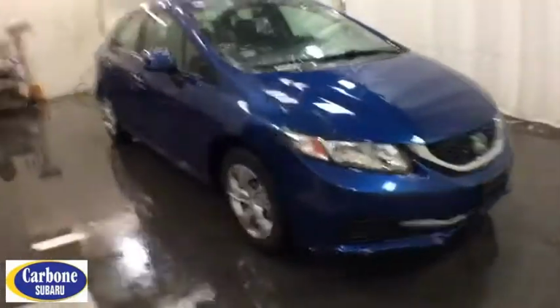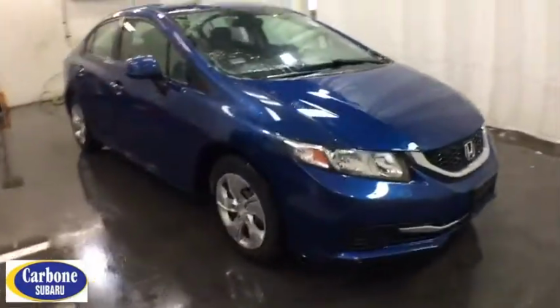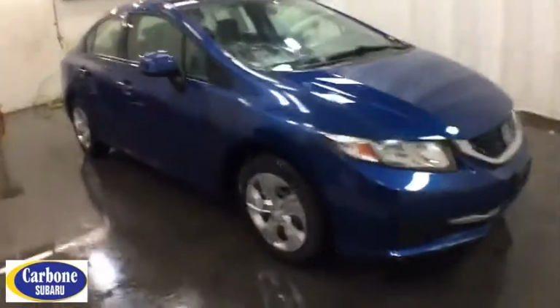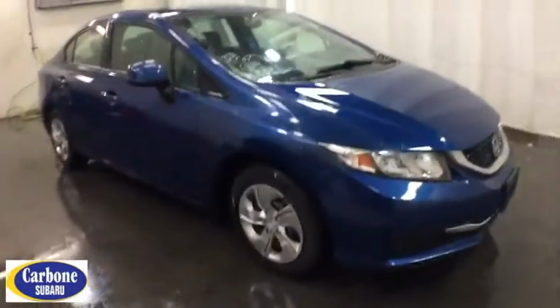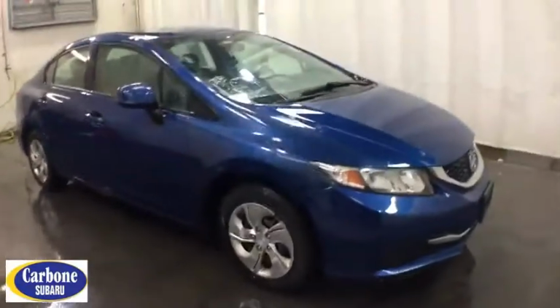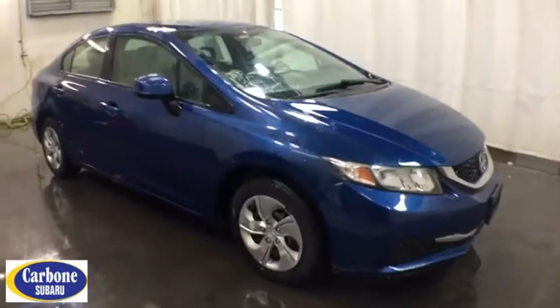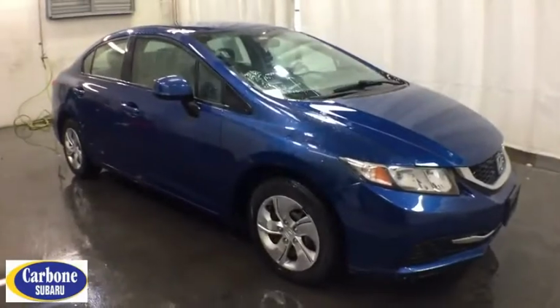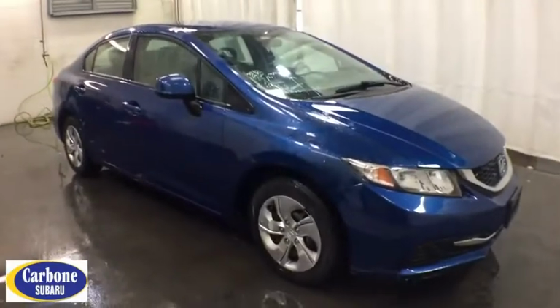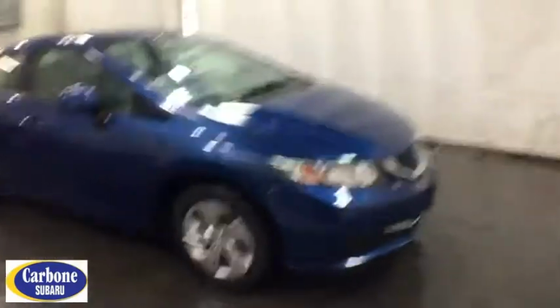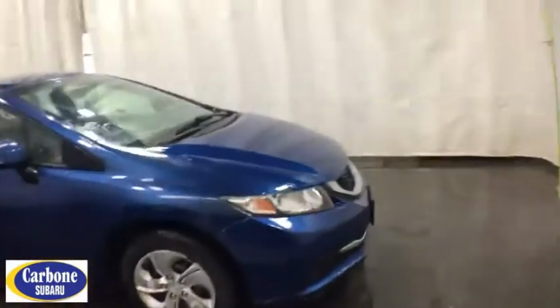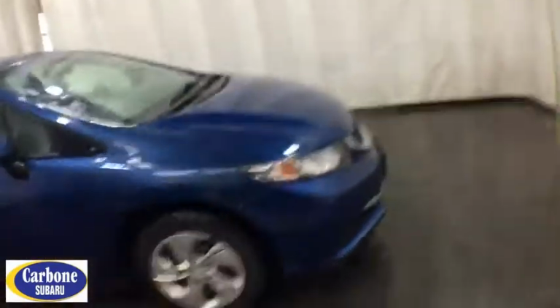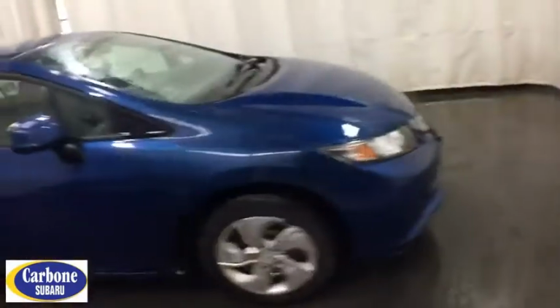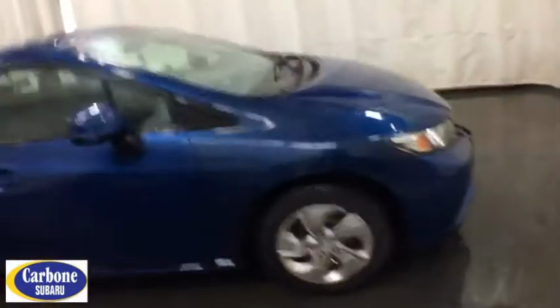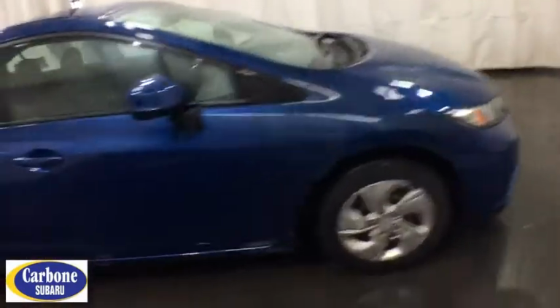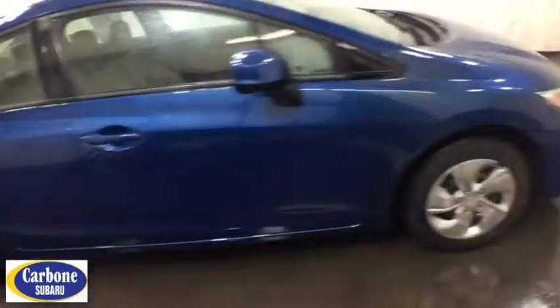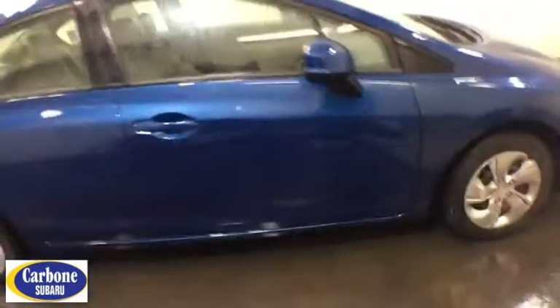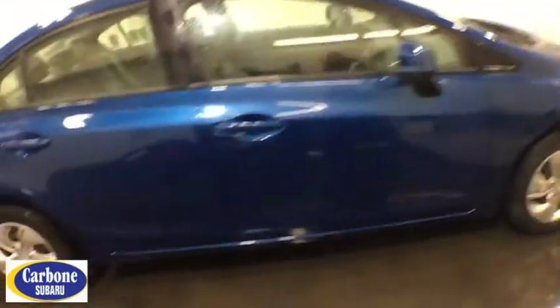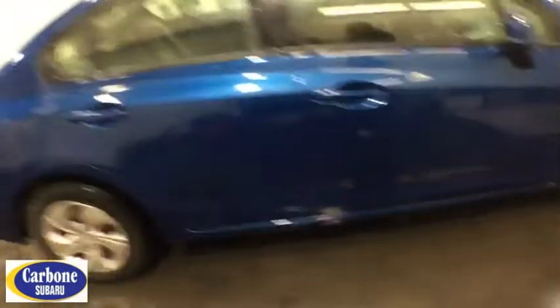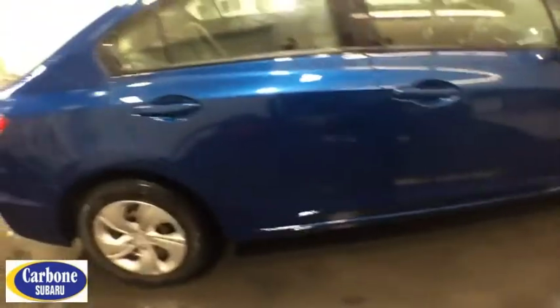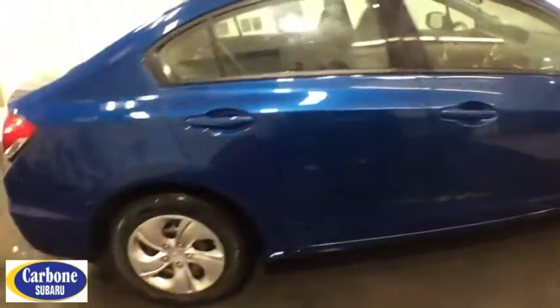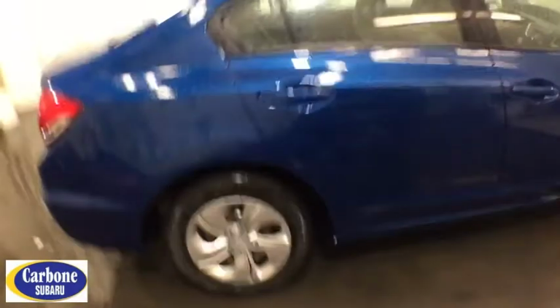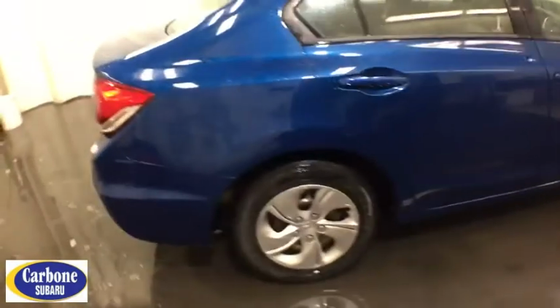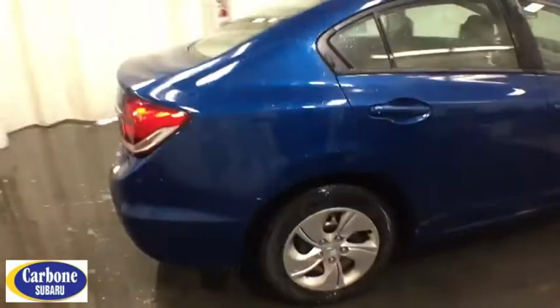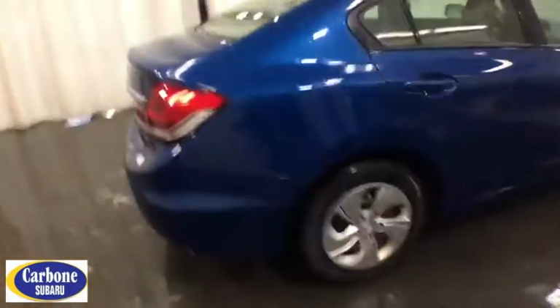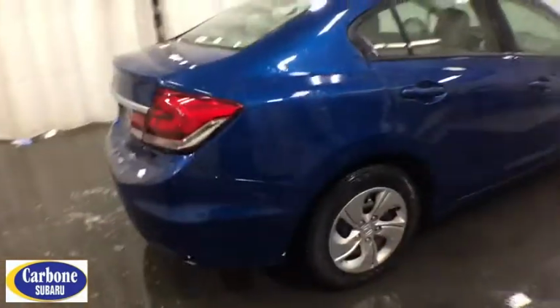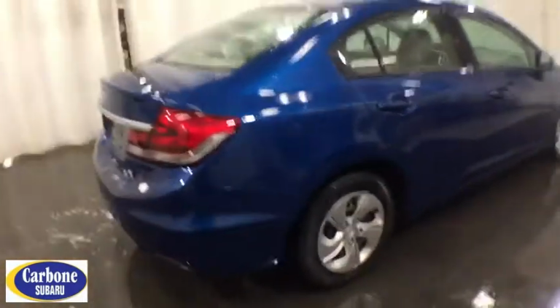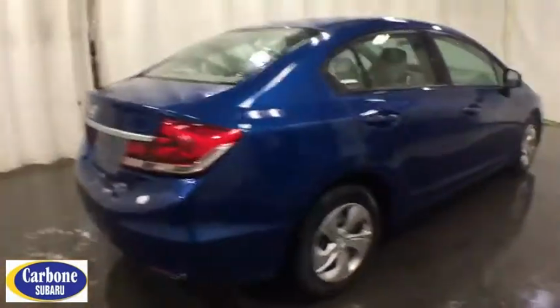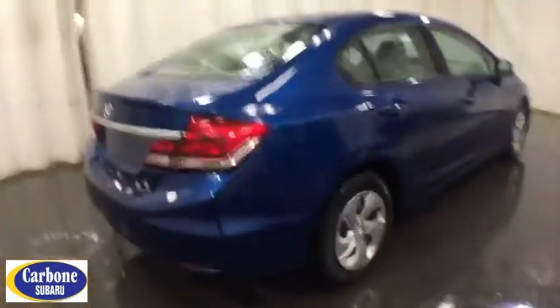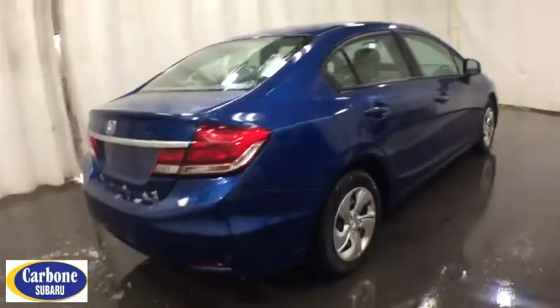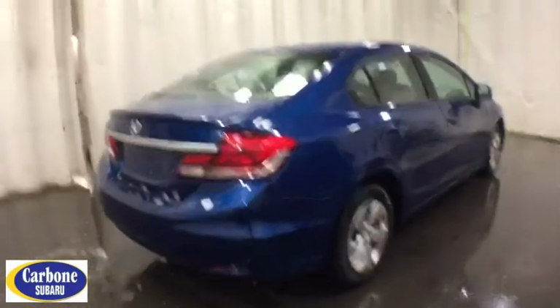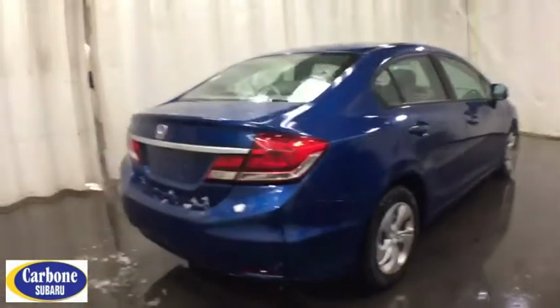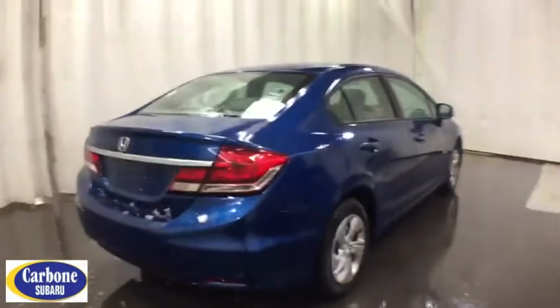Here are some of this vehicle's great options: keyless entry, backup camera, Bluetooth, adjustable steering wheel, power steering, front floor mat, ABS four-wheel, and cruise control.